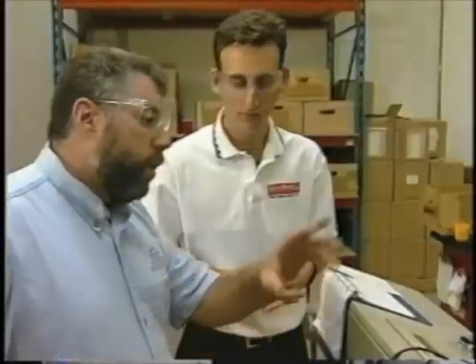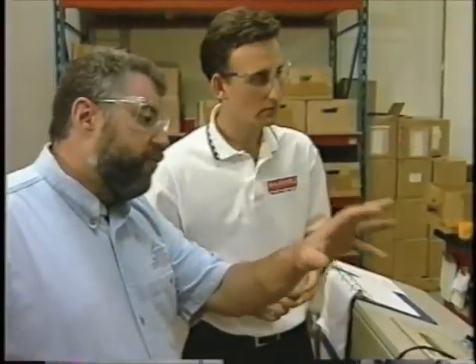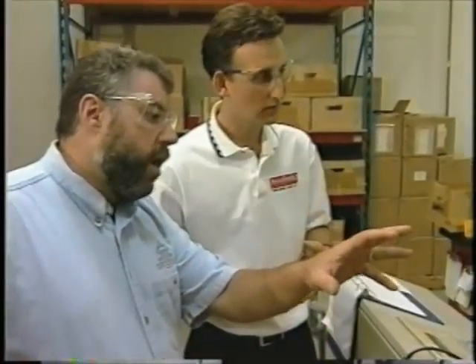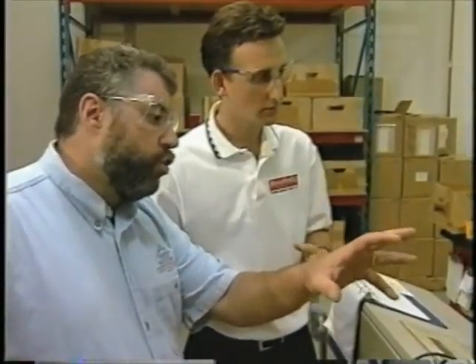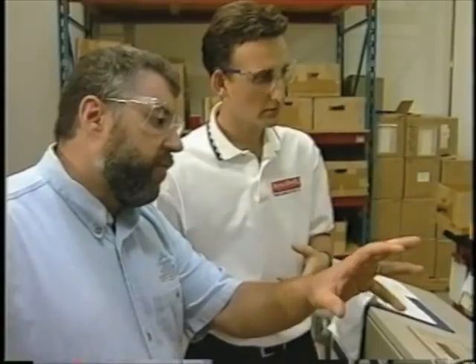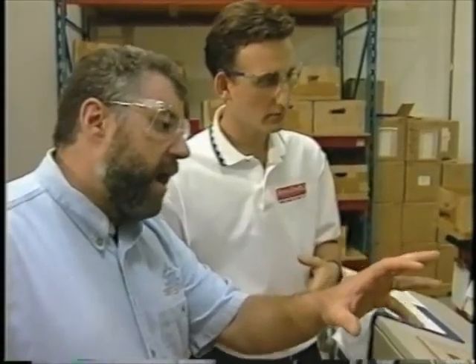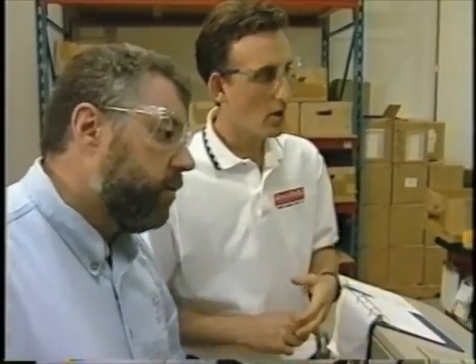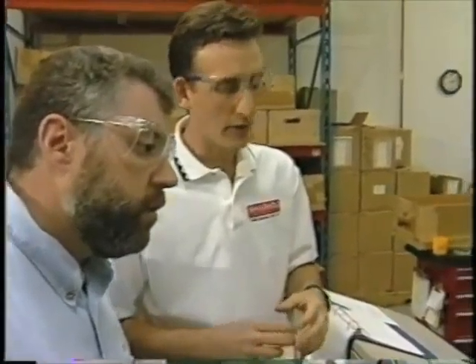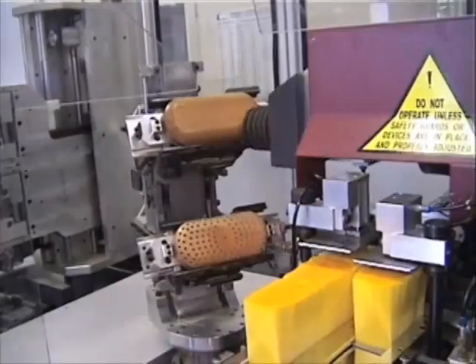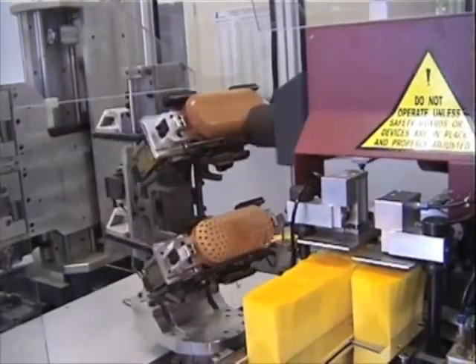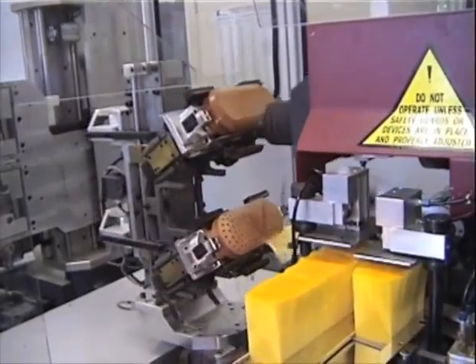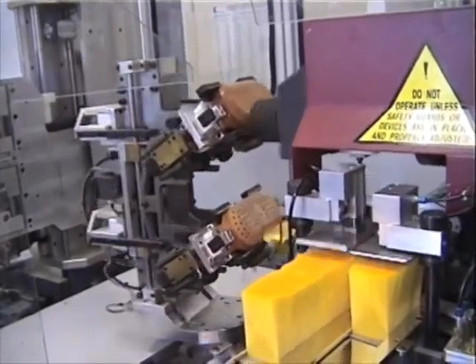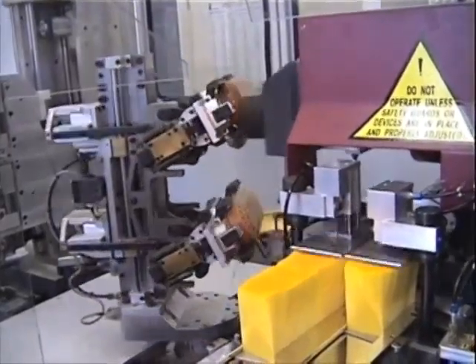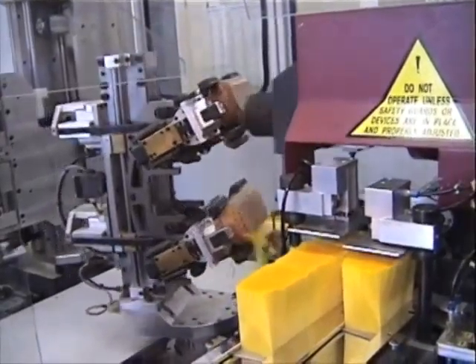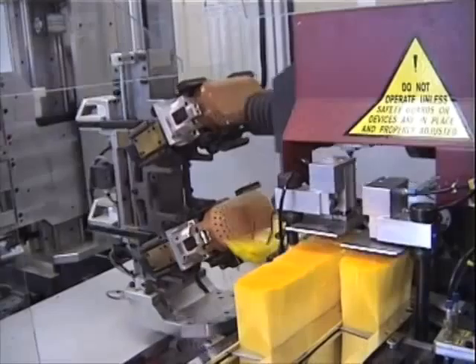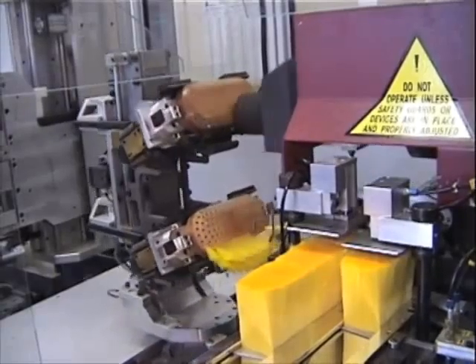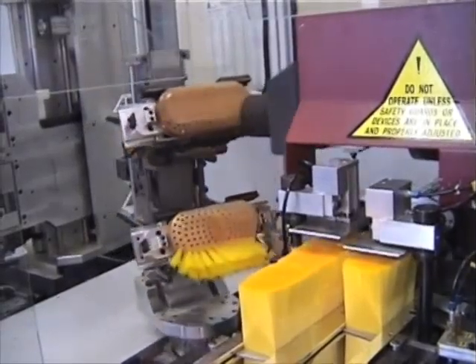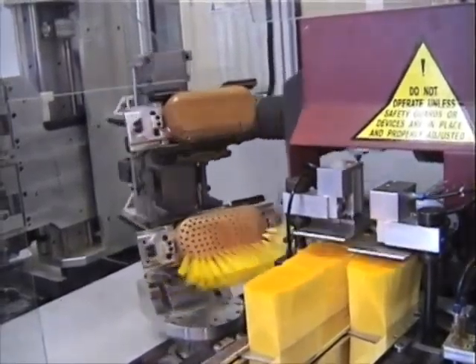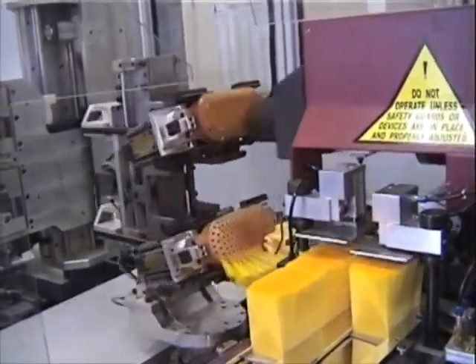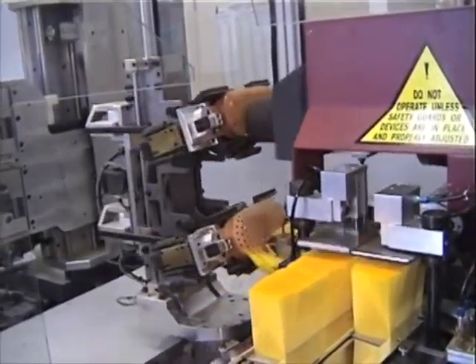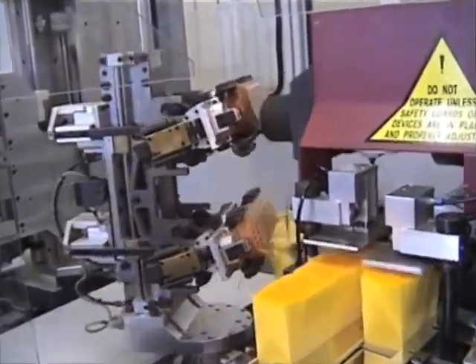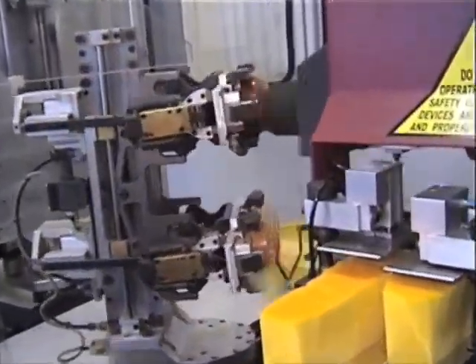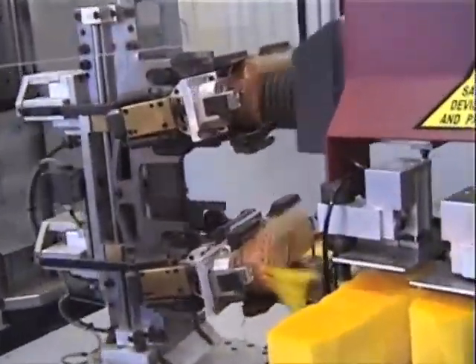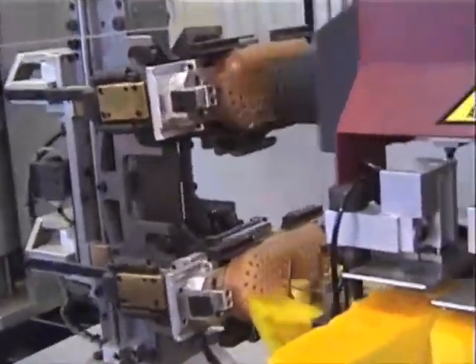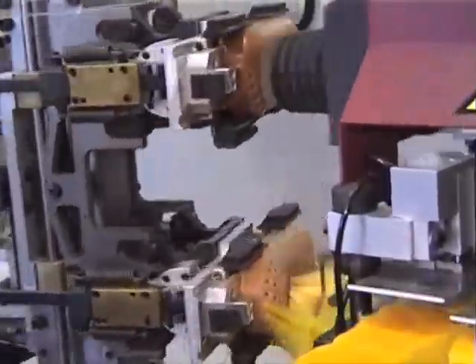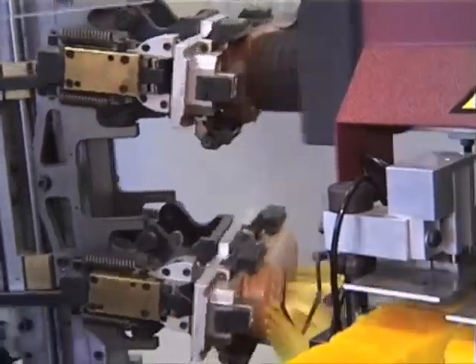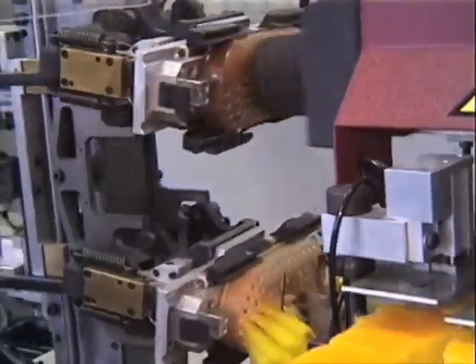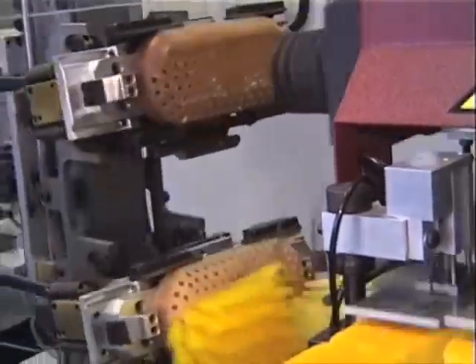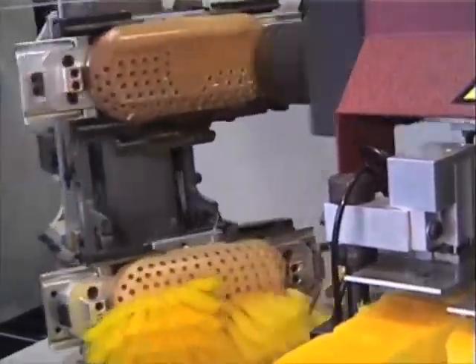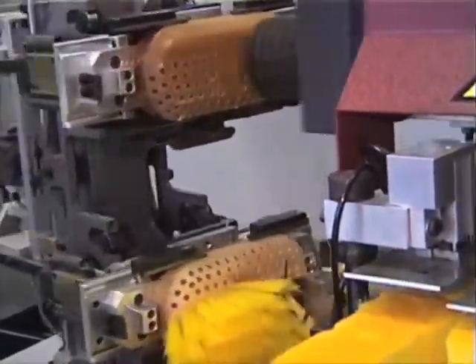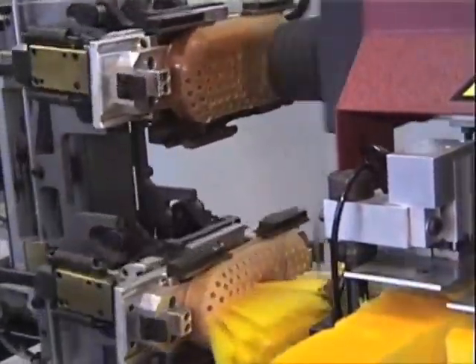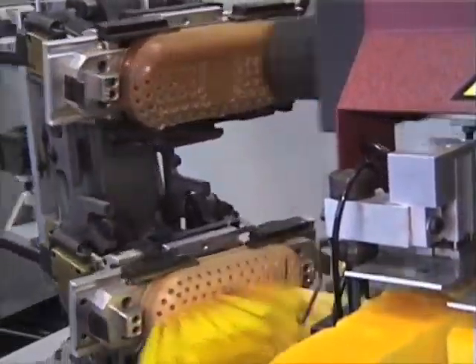What type of wood are you using for that block? All of our woods are premium hardwoods, similar to a maple or a beech. Now, how long does that actually take to make a brush? Depending on the brush model, it'll take between 45 seconds and a minute and 15 seconds.